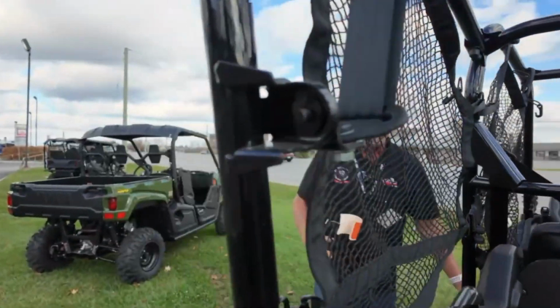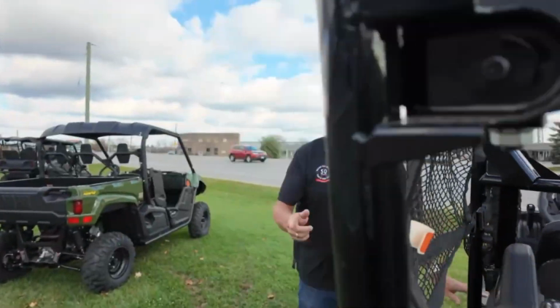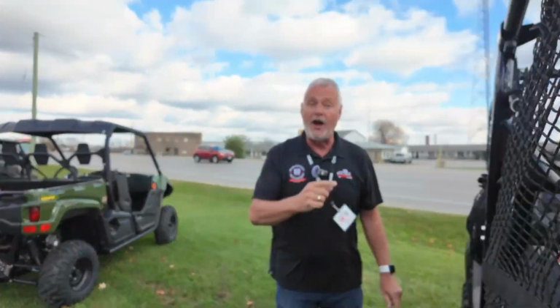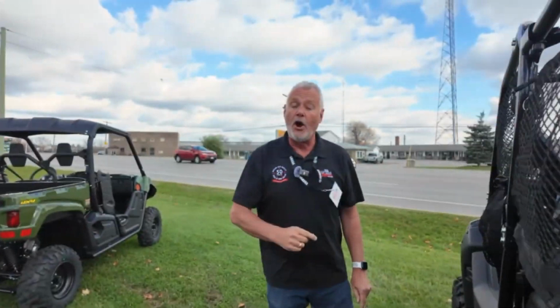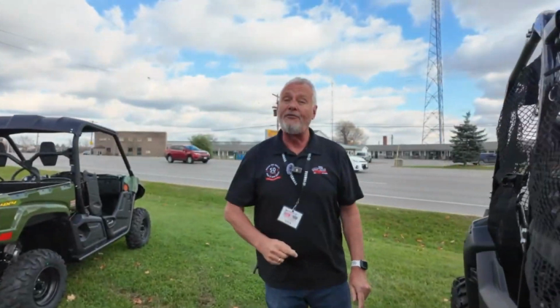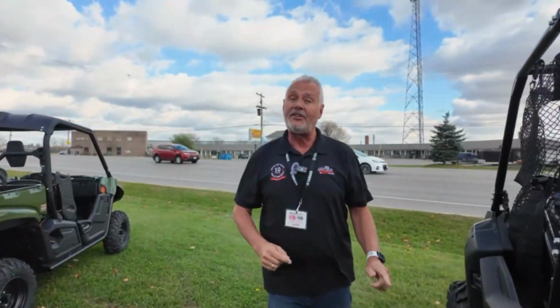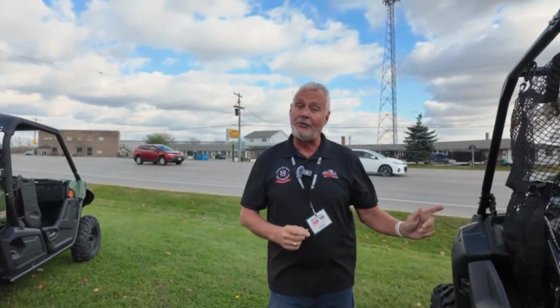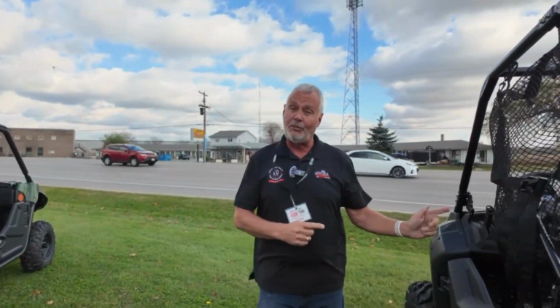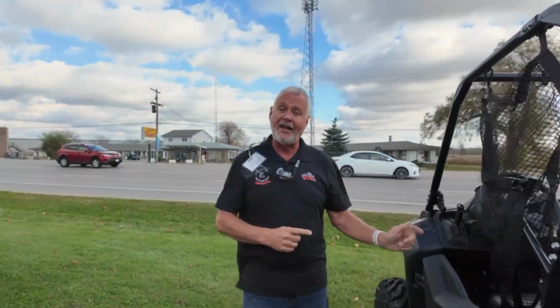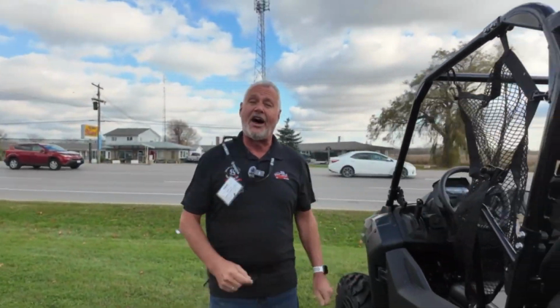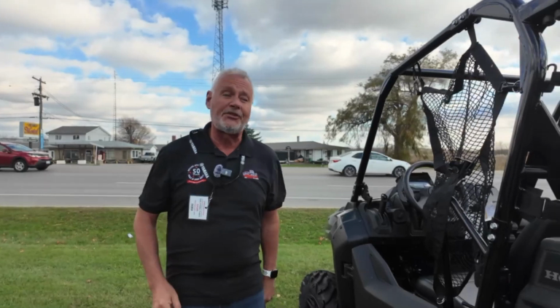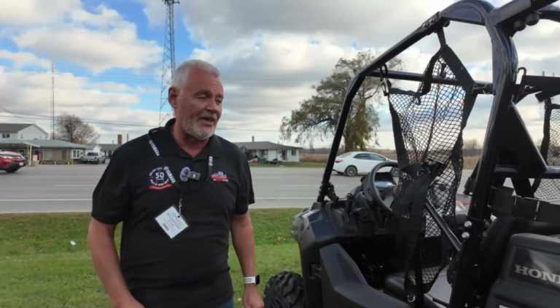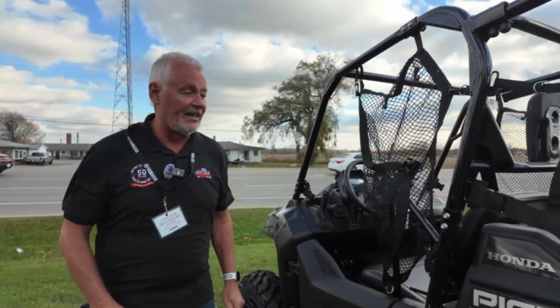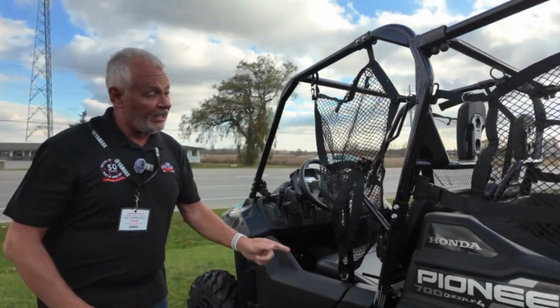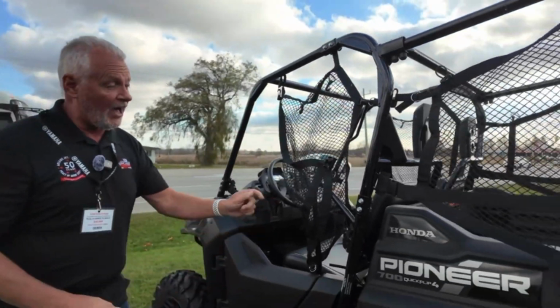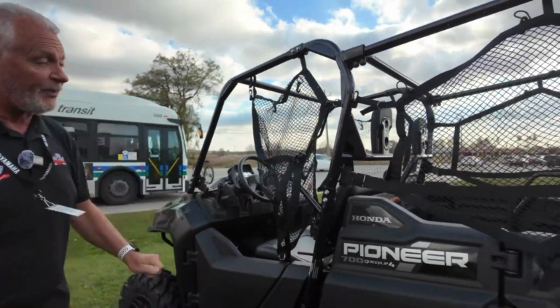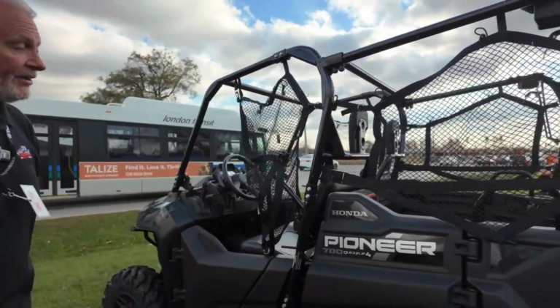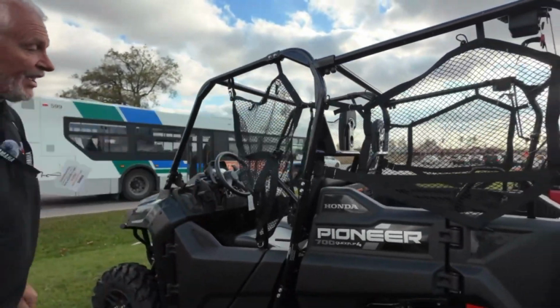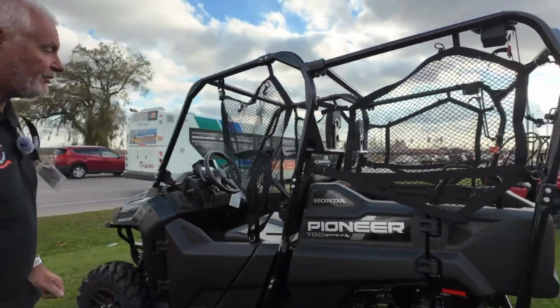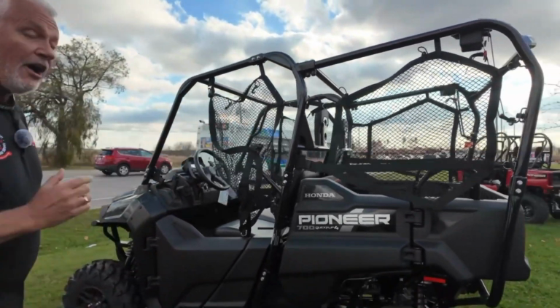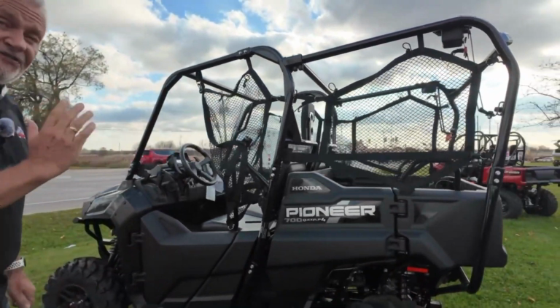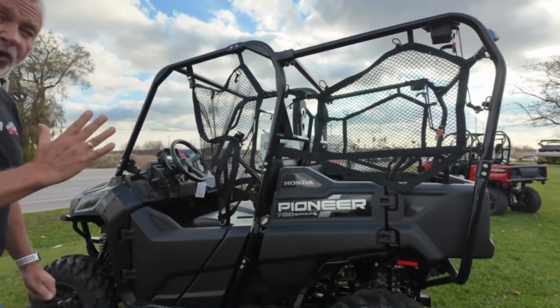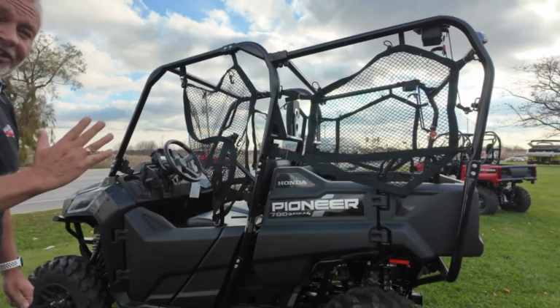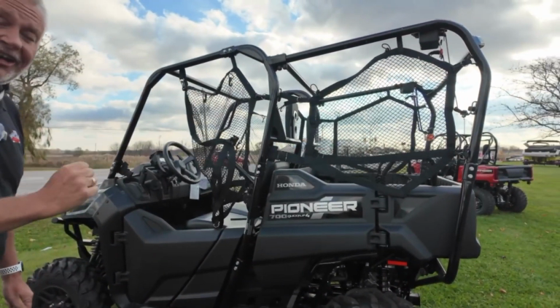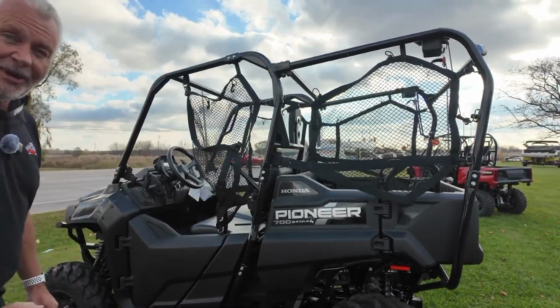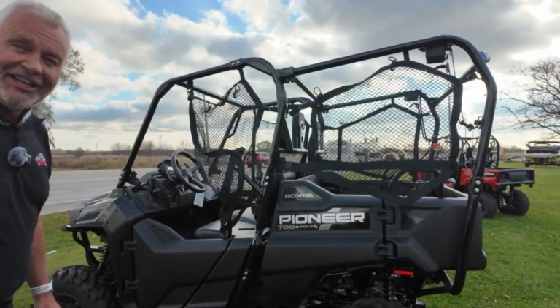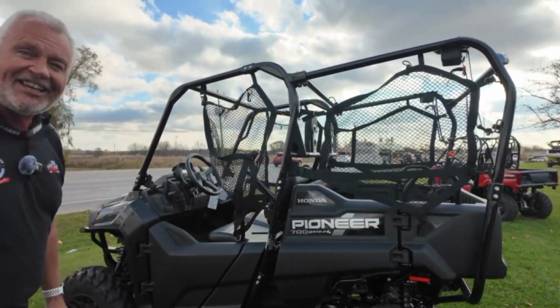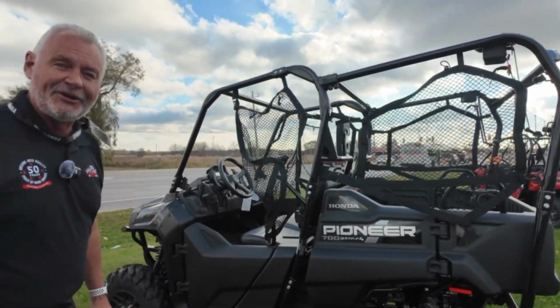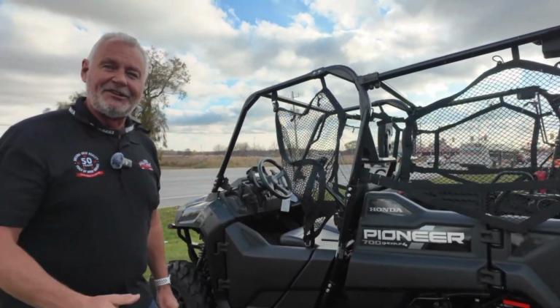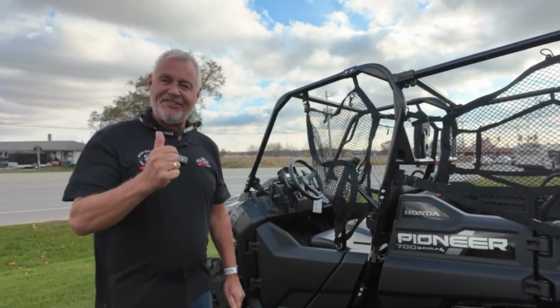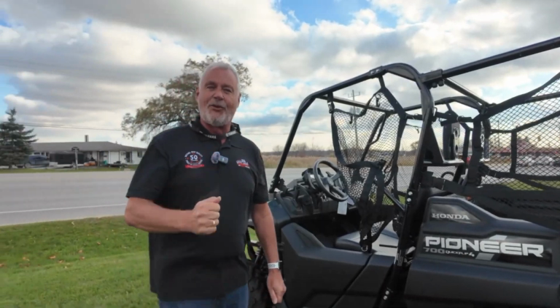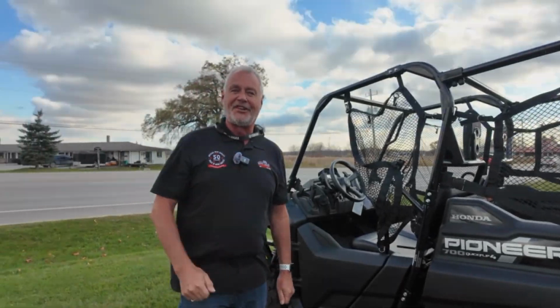If you're a farmer, OFA discounts do apply, so talk to us about that. It's Honda's Pioneer 700 4-seater from Hully Gully here in London. Thanks for watching — we'll see you tomorrow.